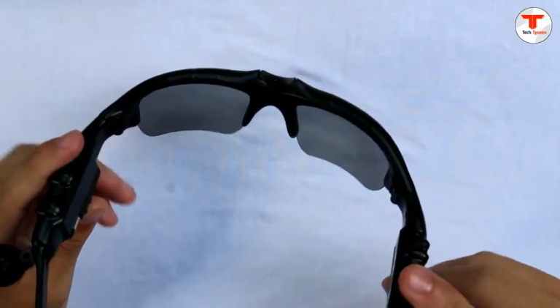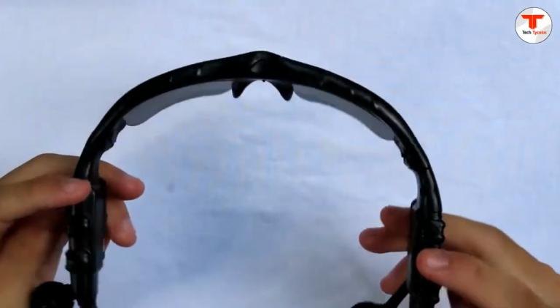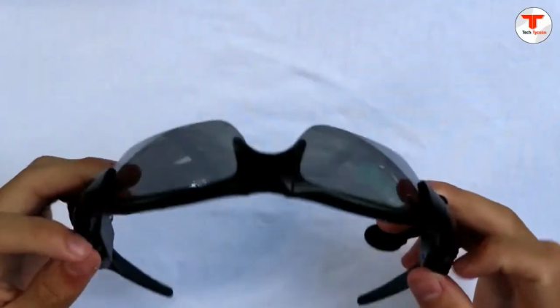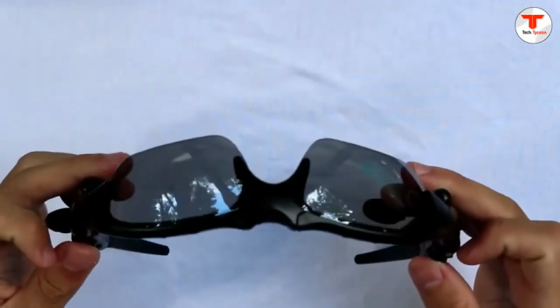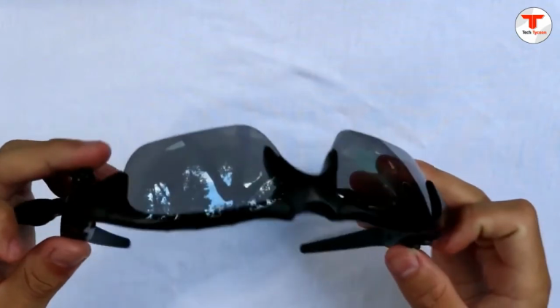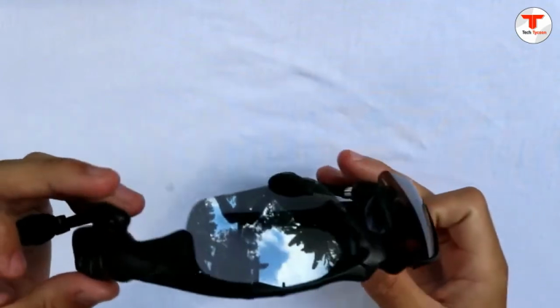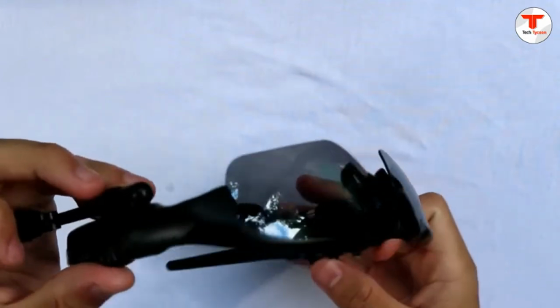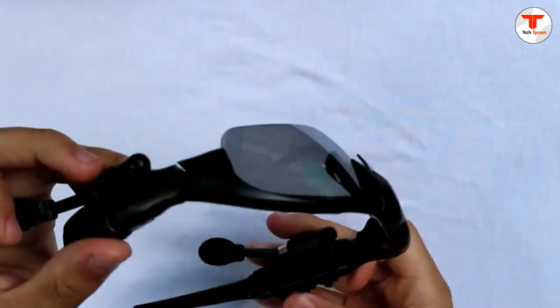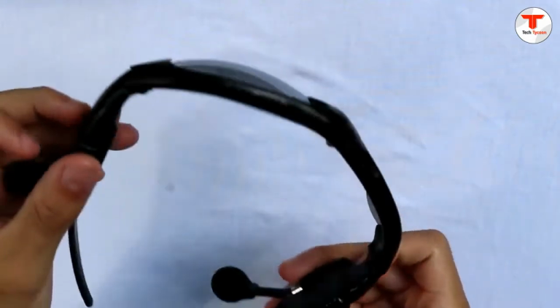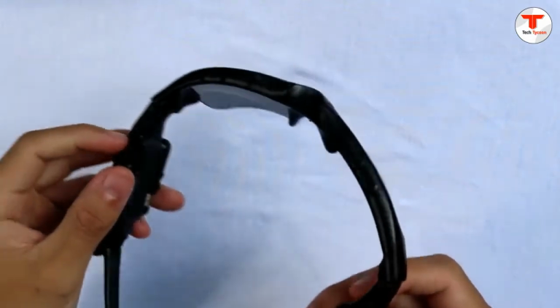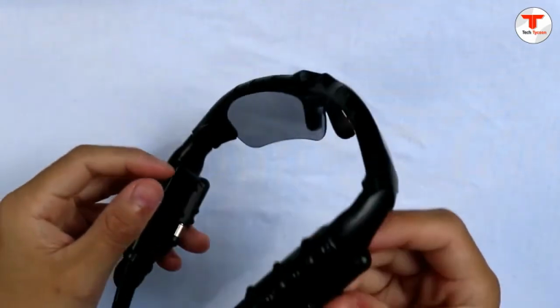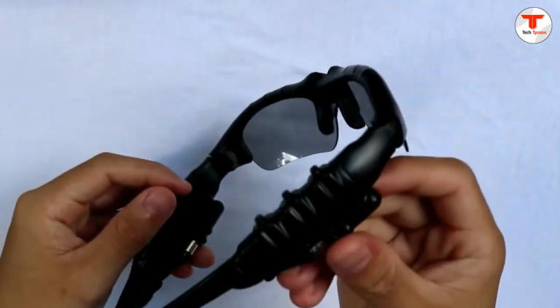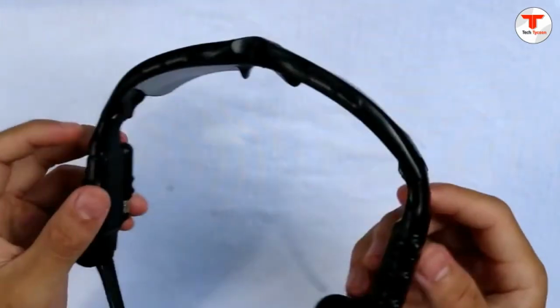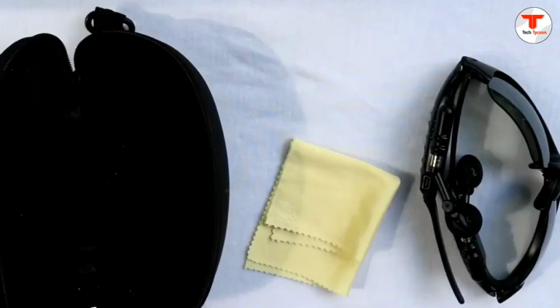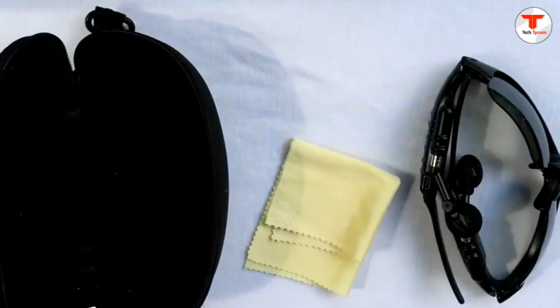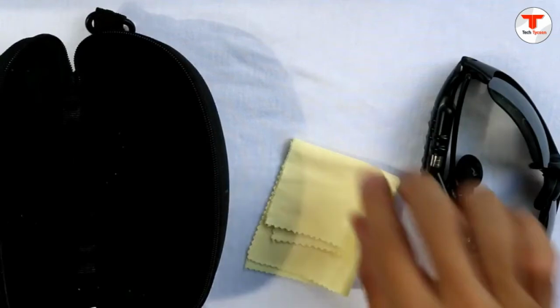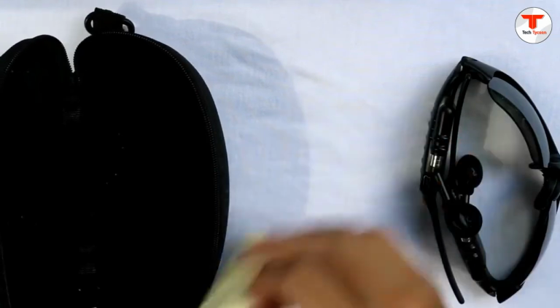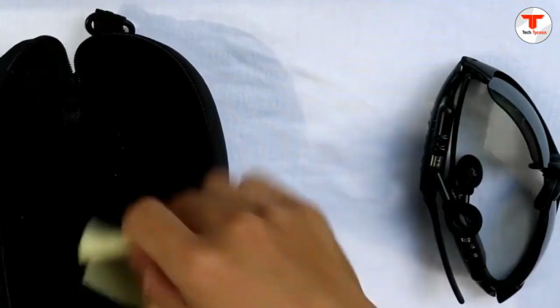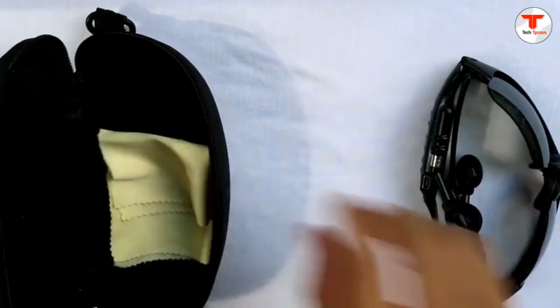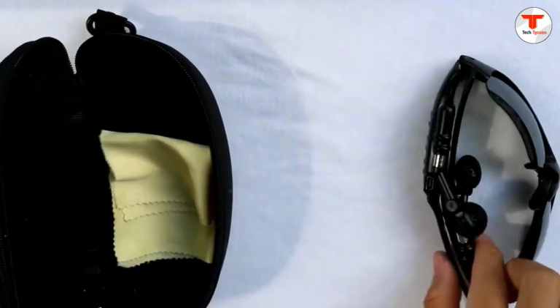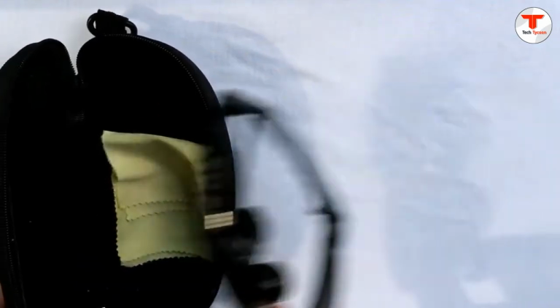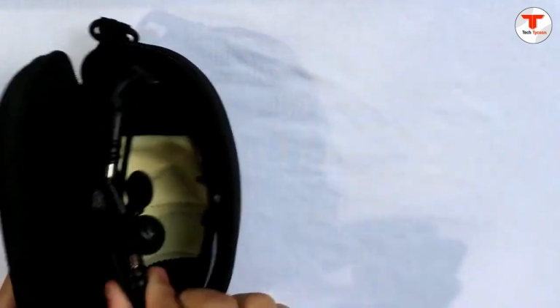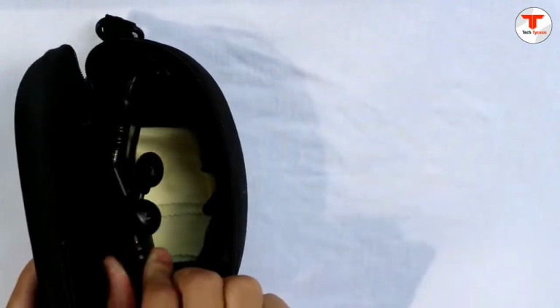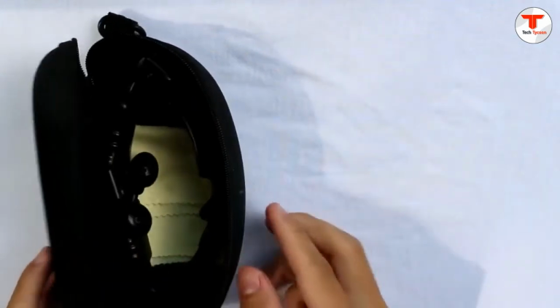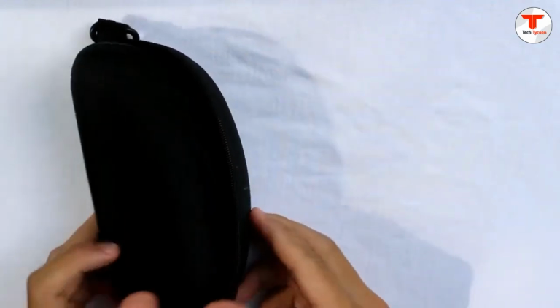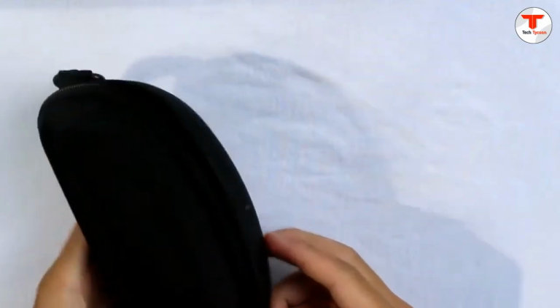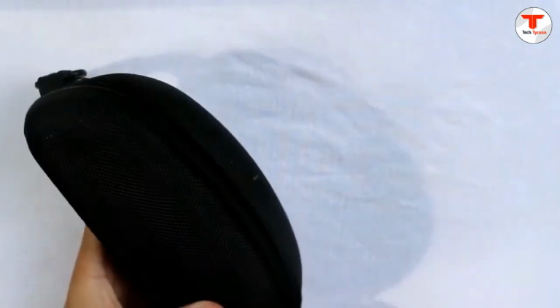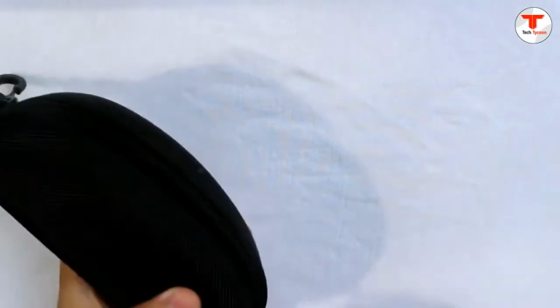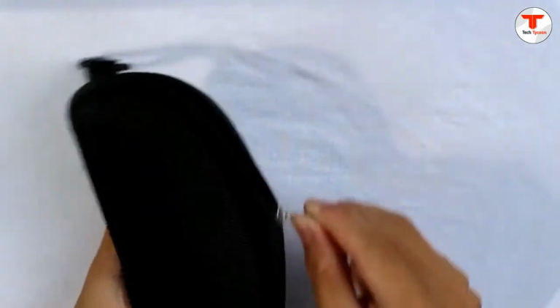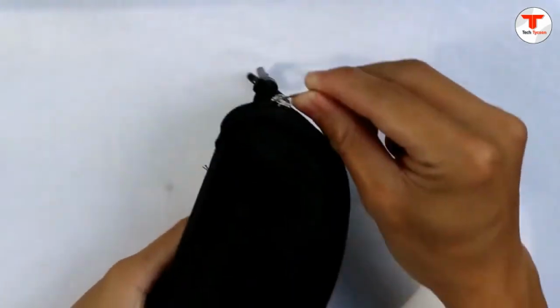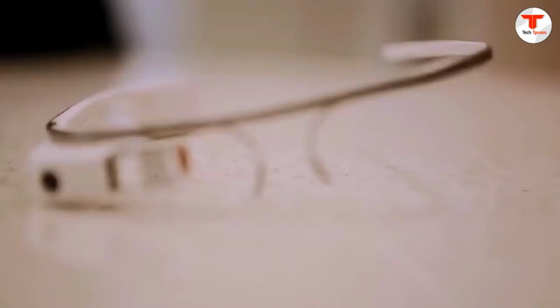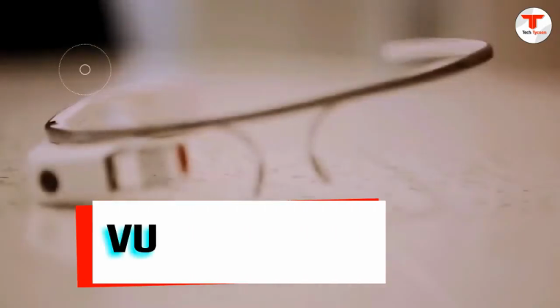They are multifunctional, covering listening to music, answering phone calls, preventing ultraviolet rays, and featuring a fashionable design with foldable sunglasses. The headset is adjustable and can be freely telescoped.